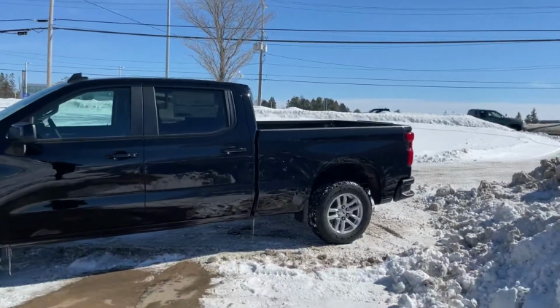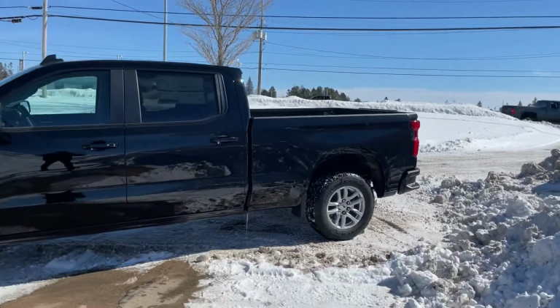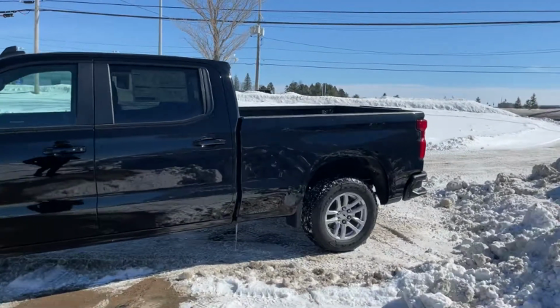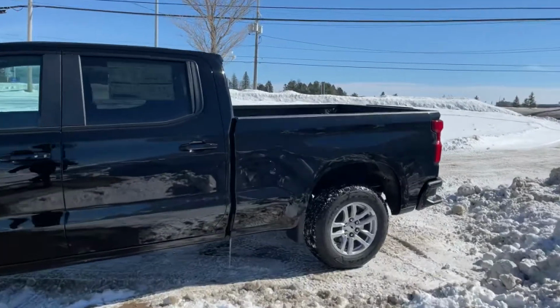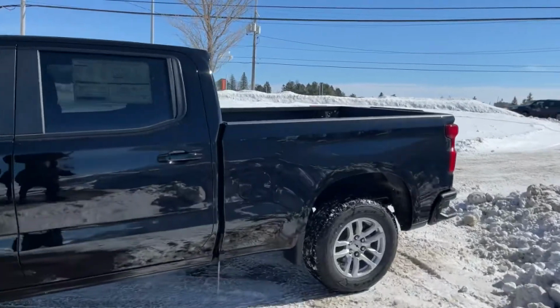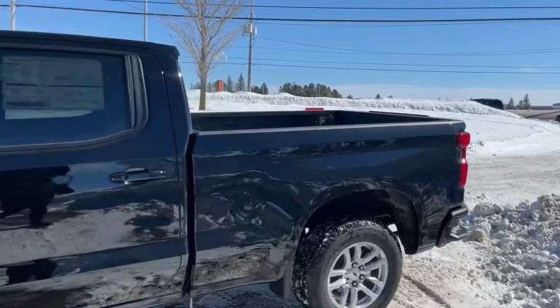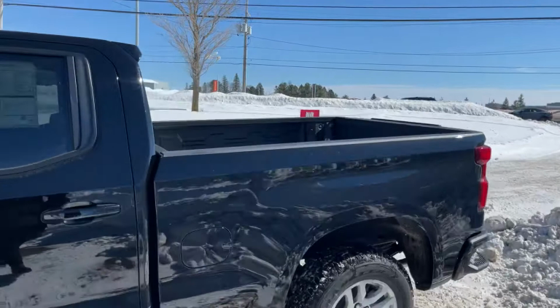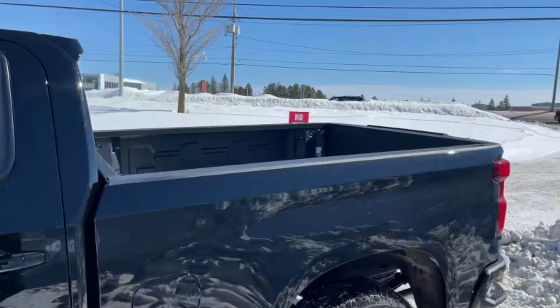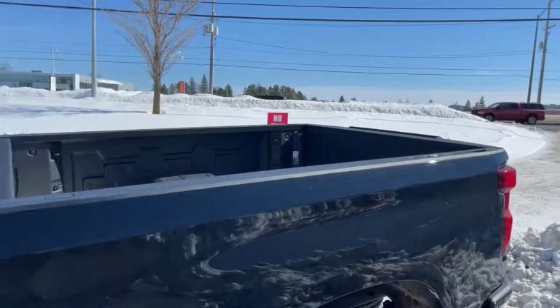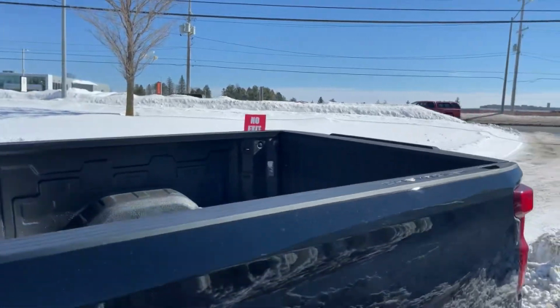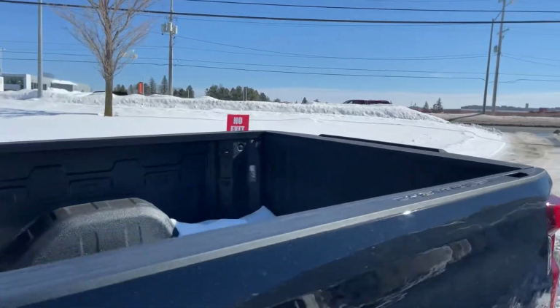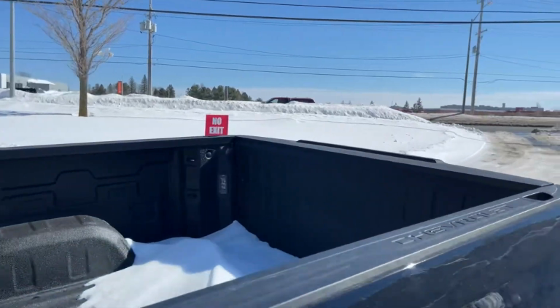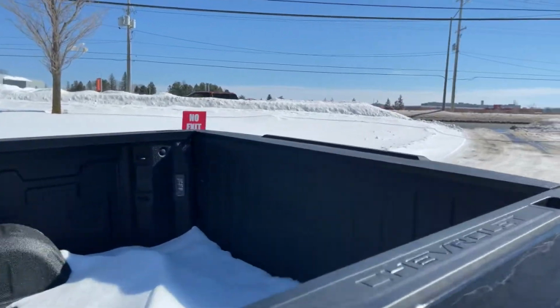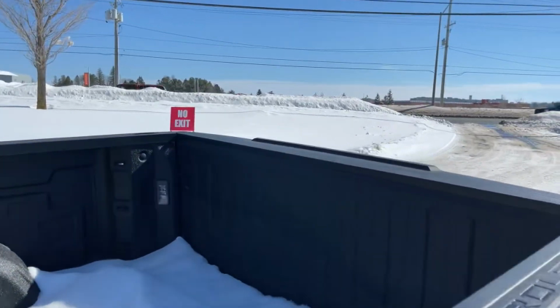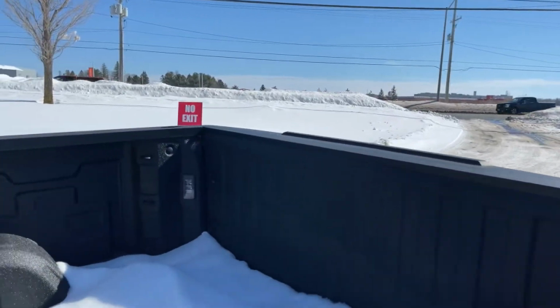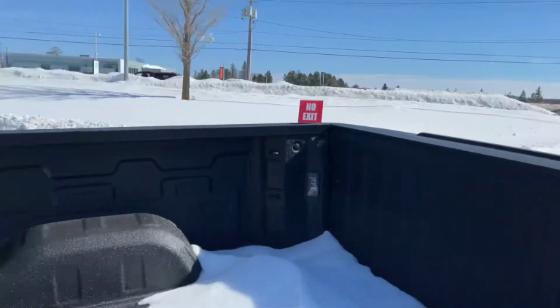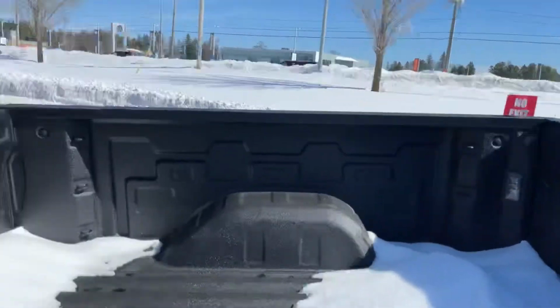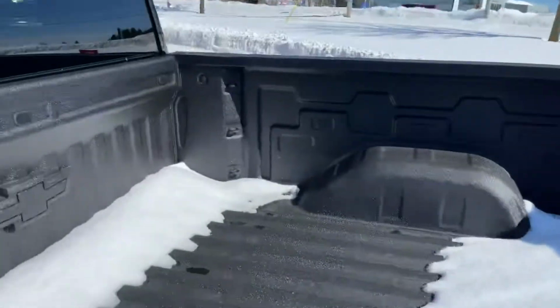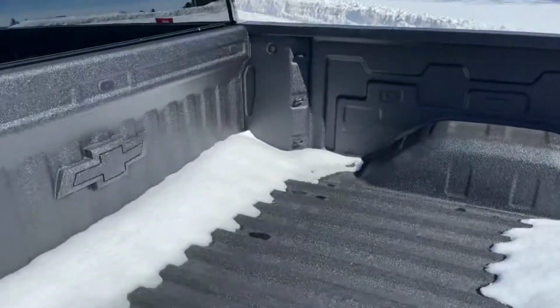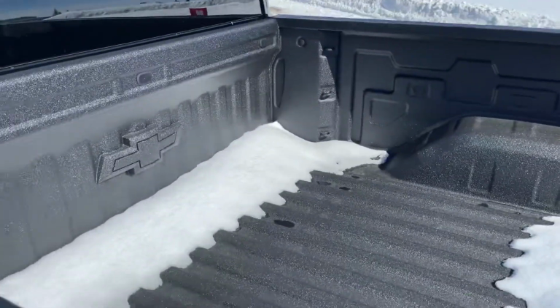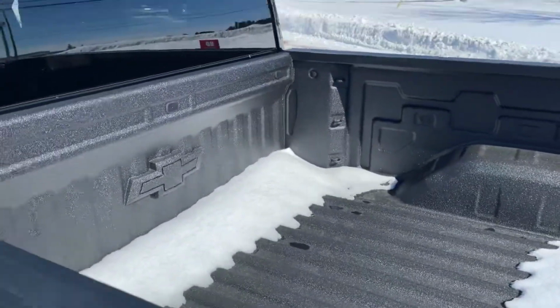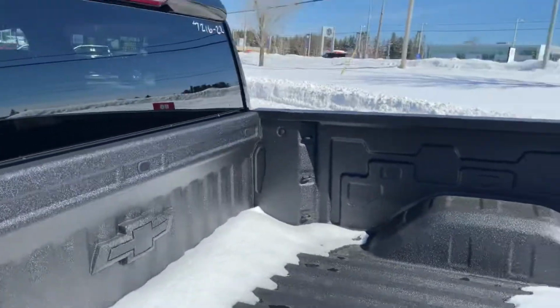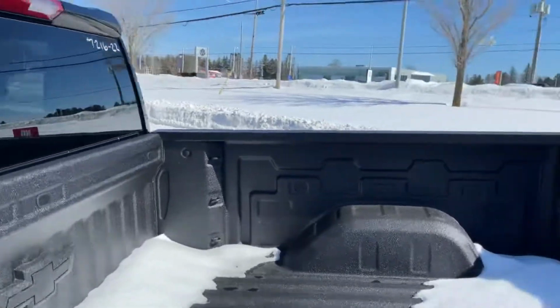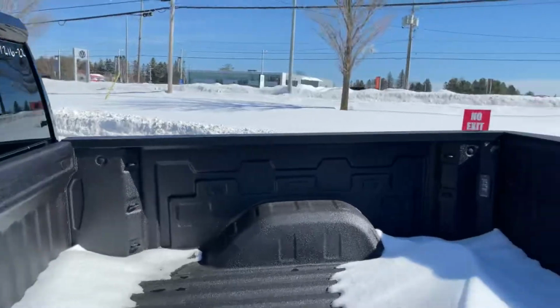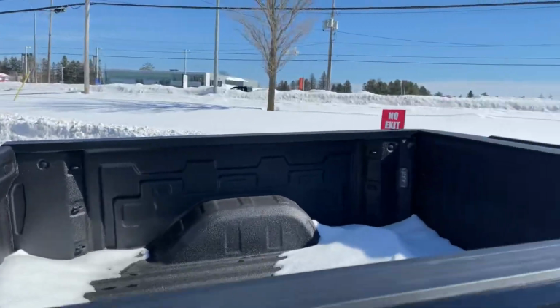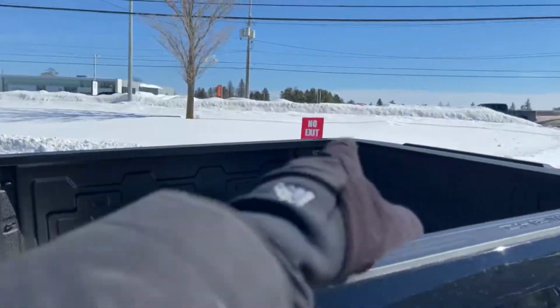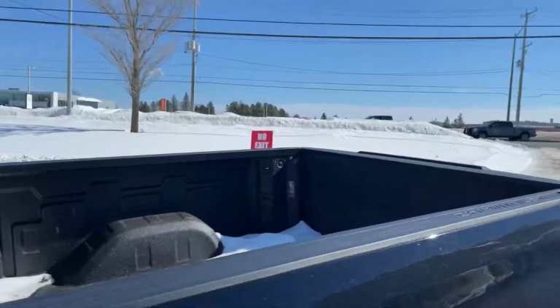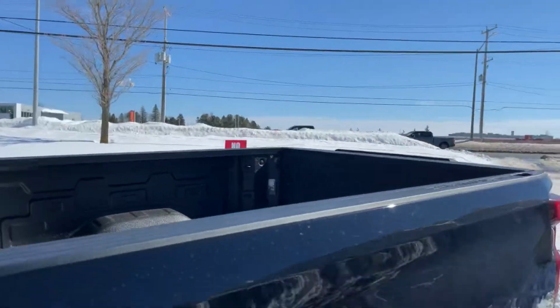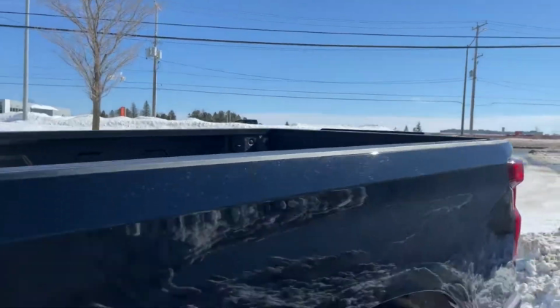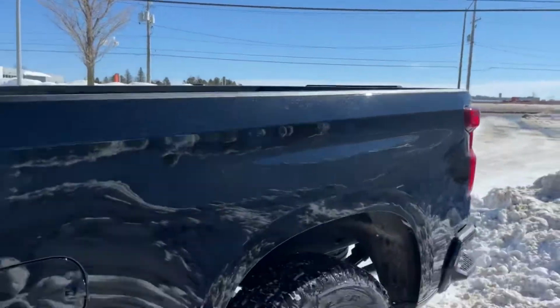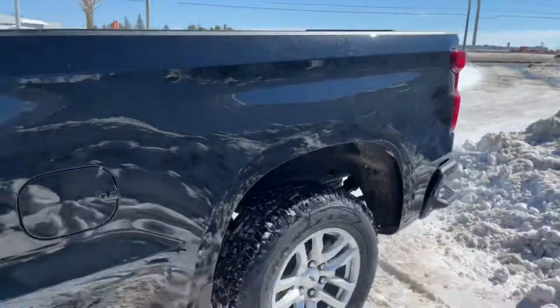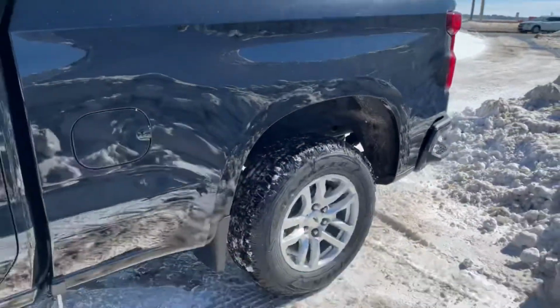Speaking of the box, while we're back here, it does have a power tailgate. You hit the remote and that will drop, and you do have the spray-in liner back here with tons of tie-down options and LED lights out here in the back as well.